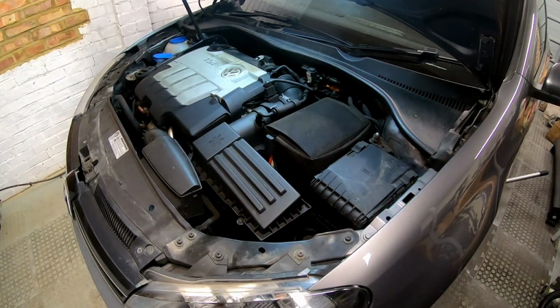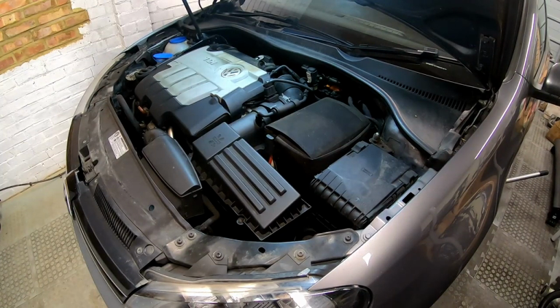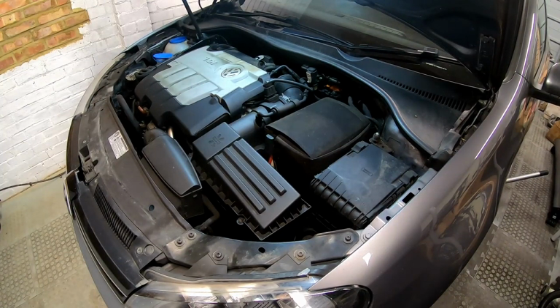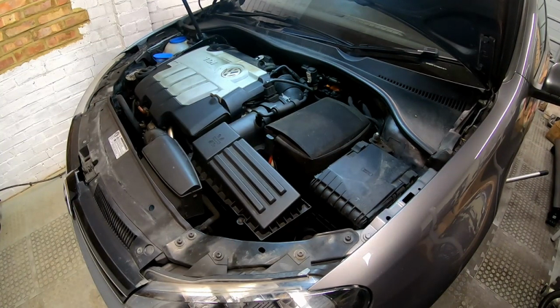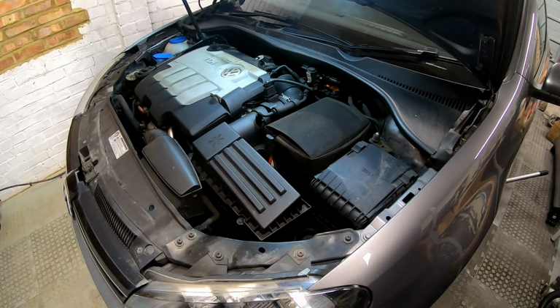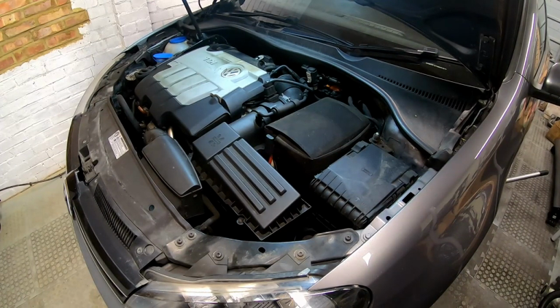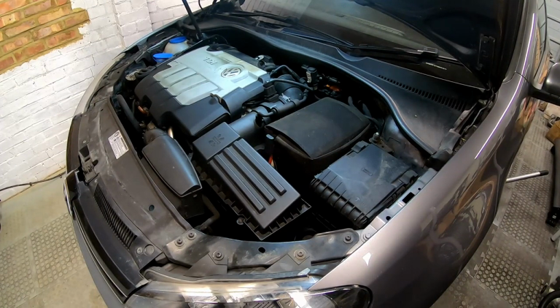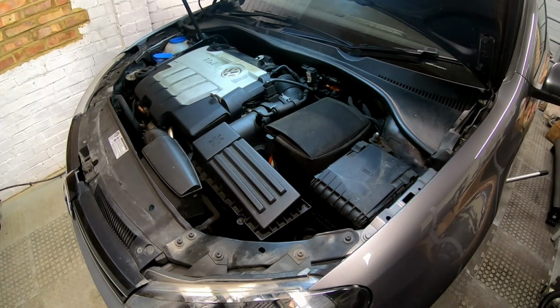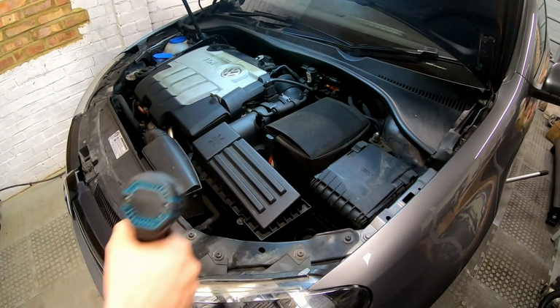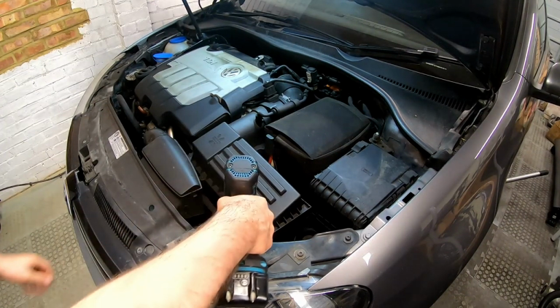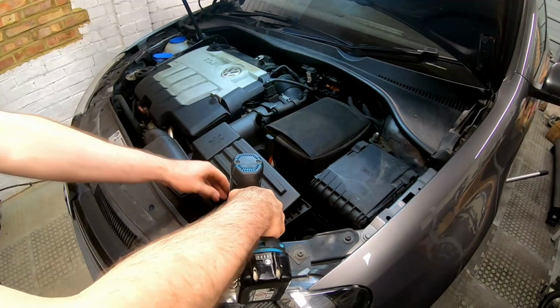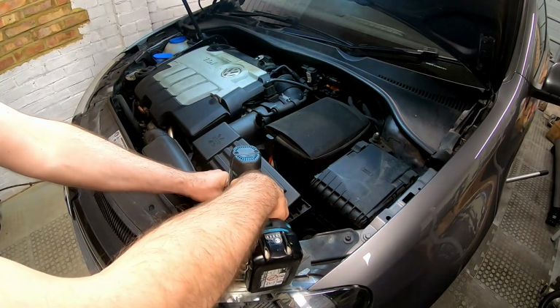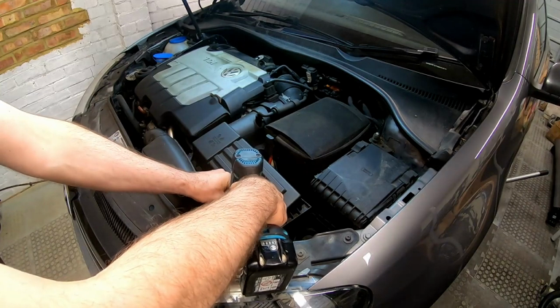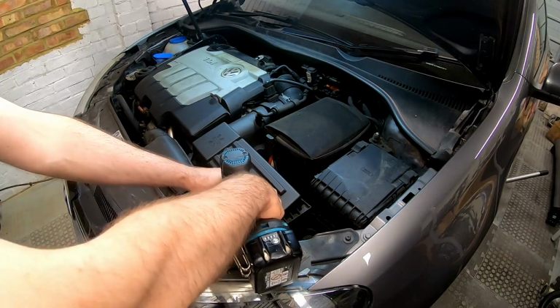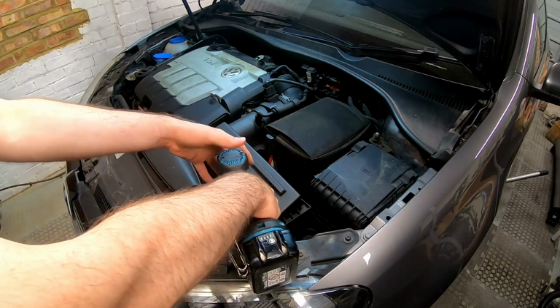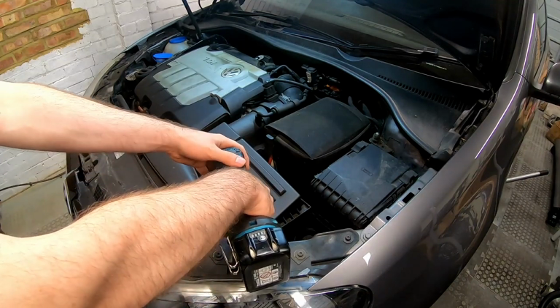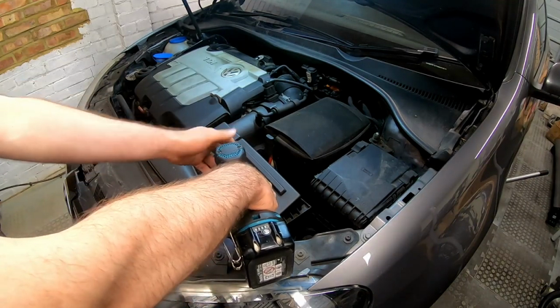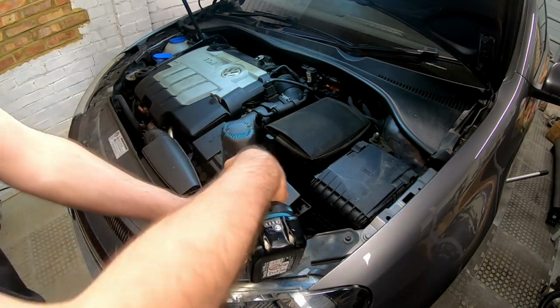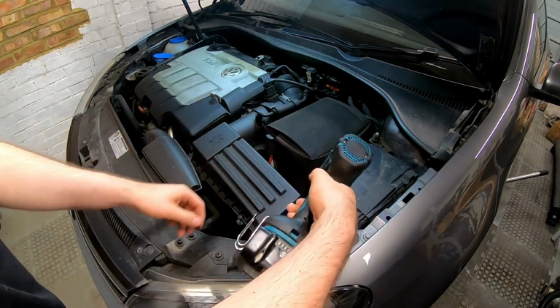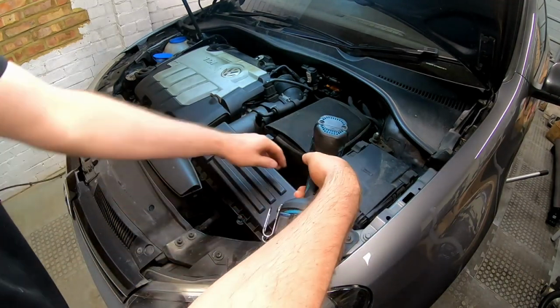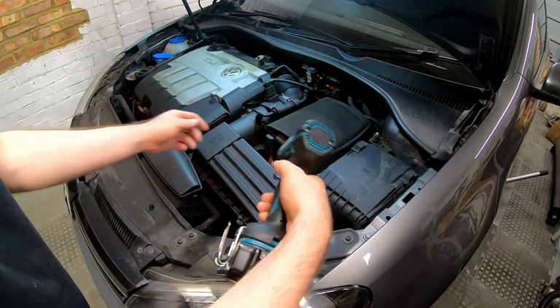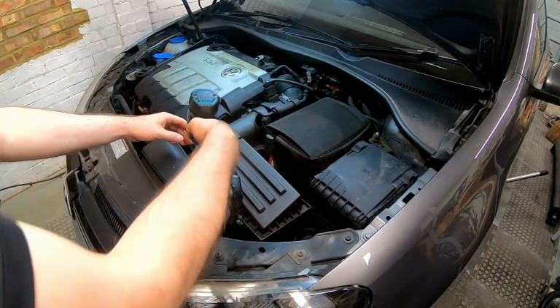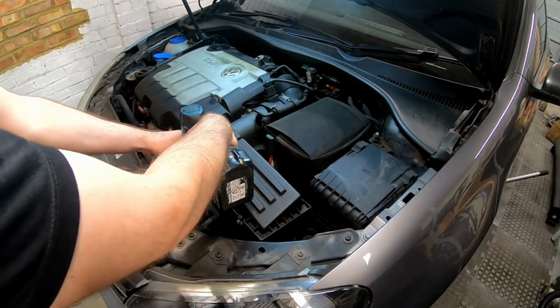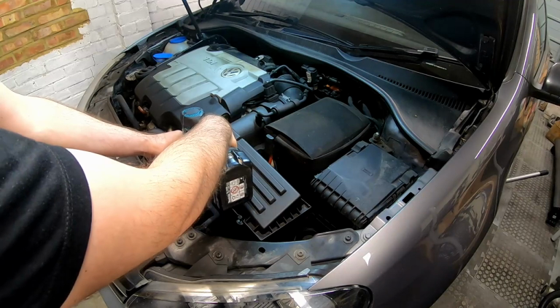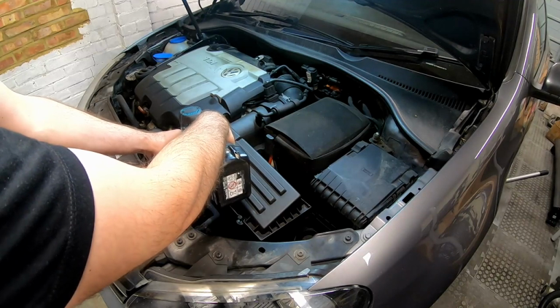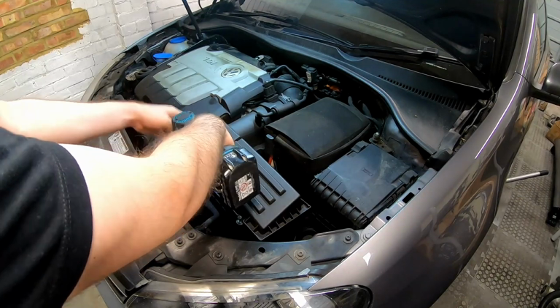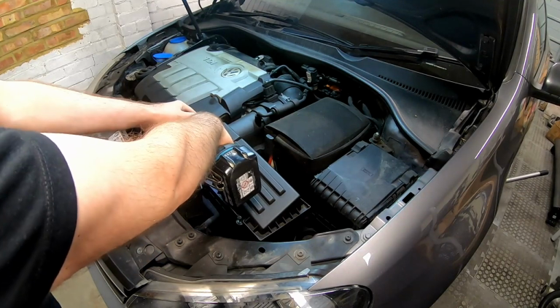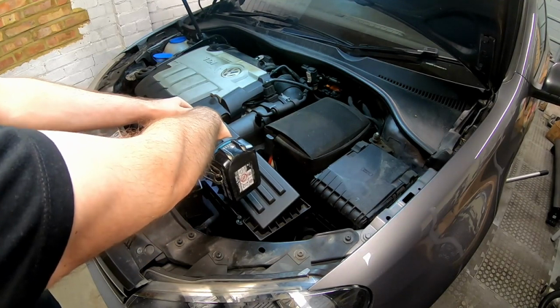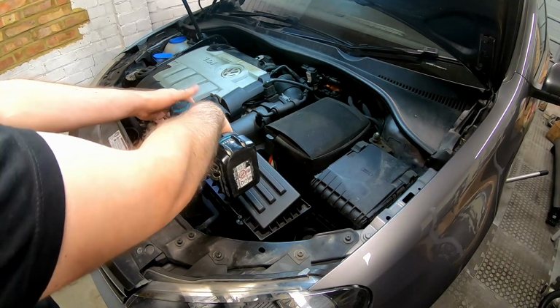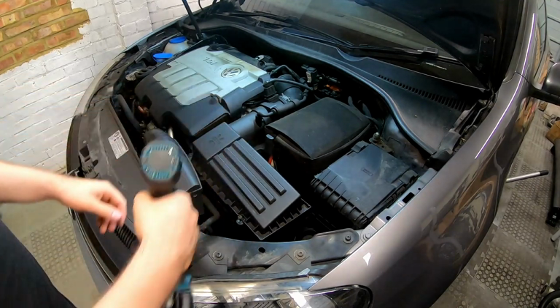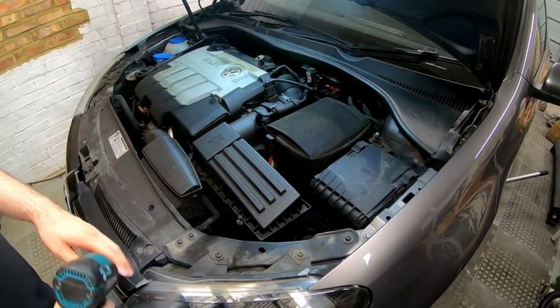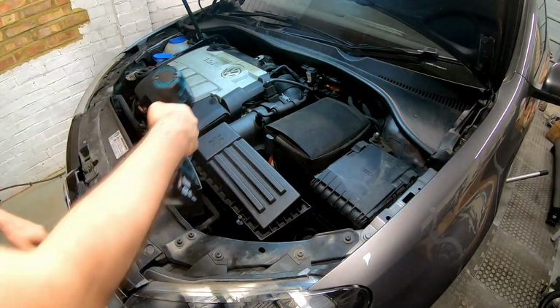Welcome back to the channel. Today we're going to be changing the DSG fluid and filter on a 2009 Mark 6 Golf with a 2-litre TDI.